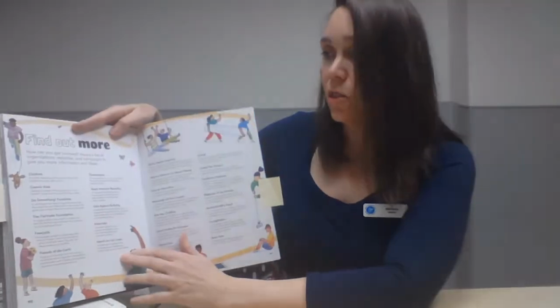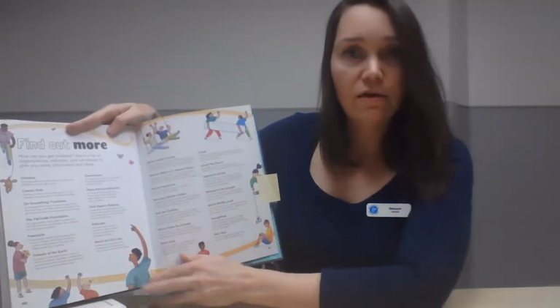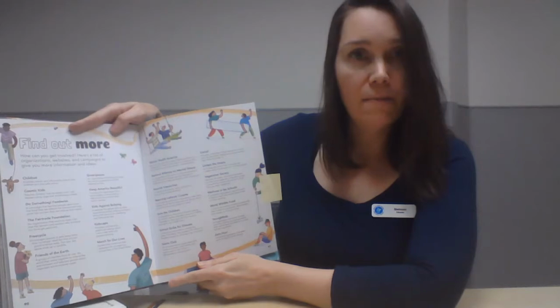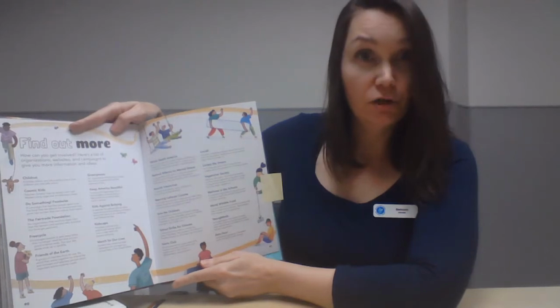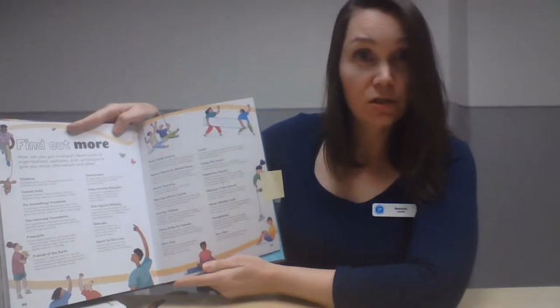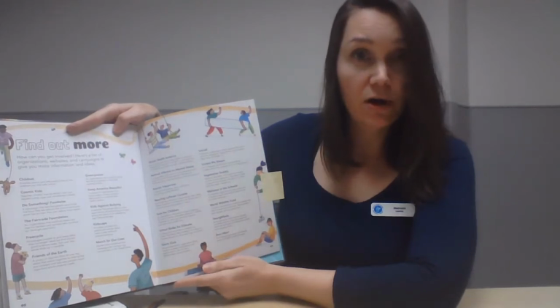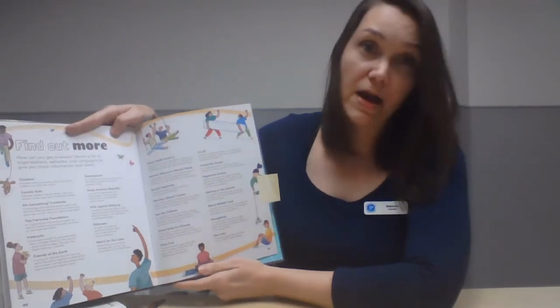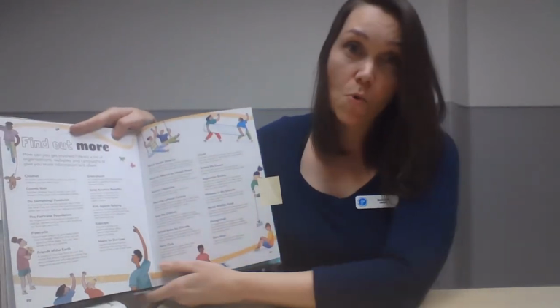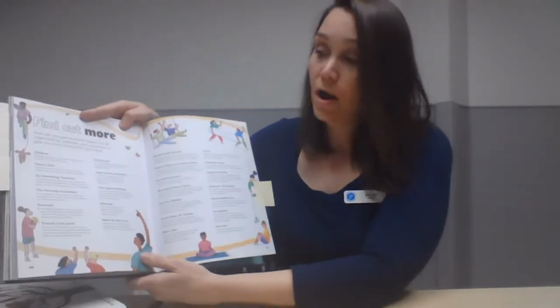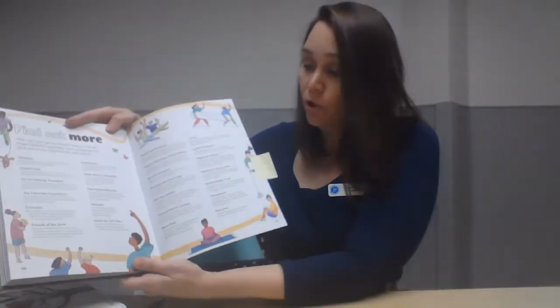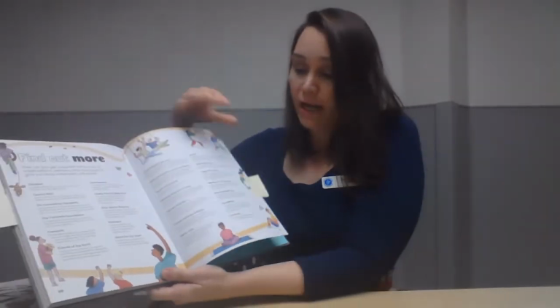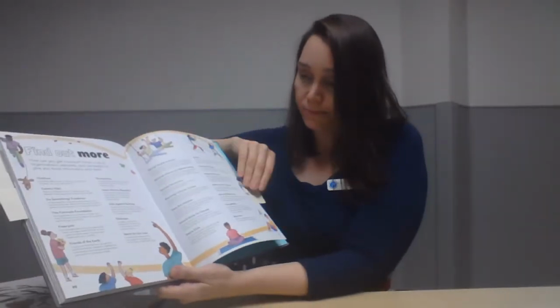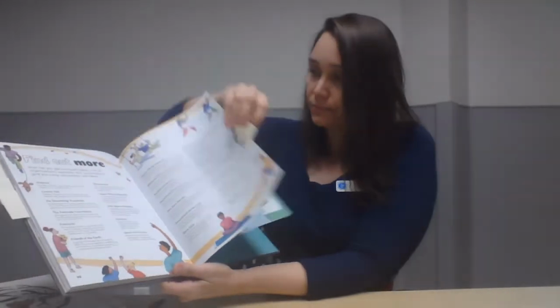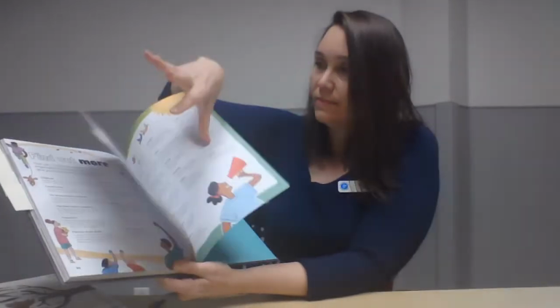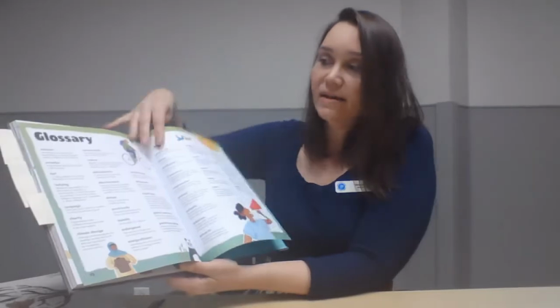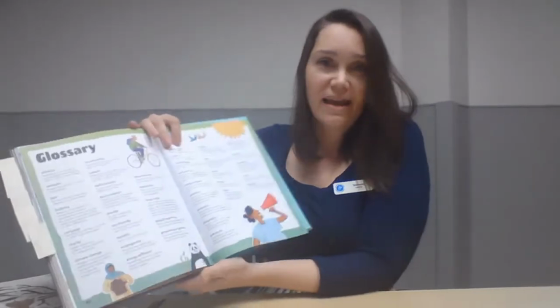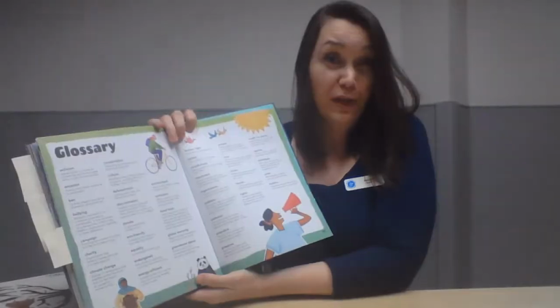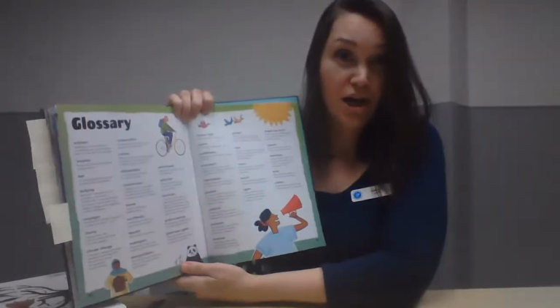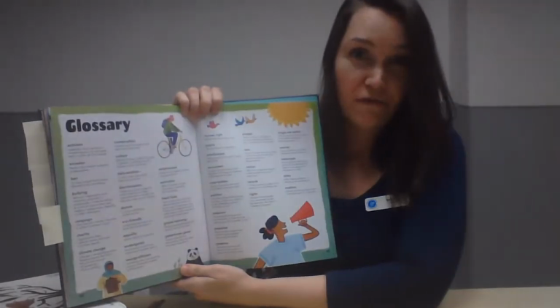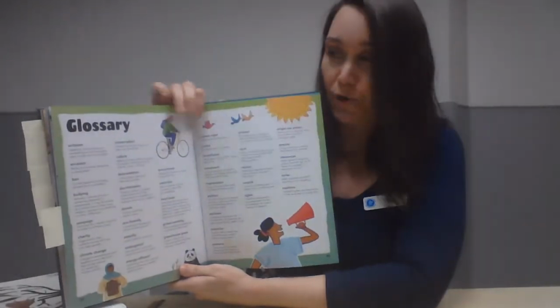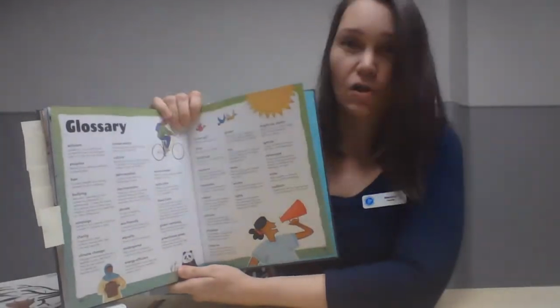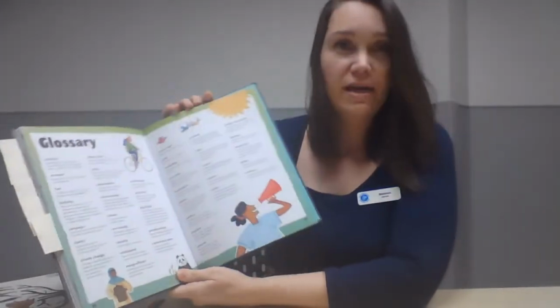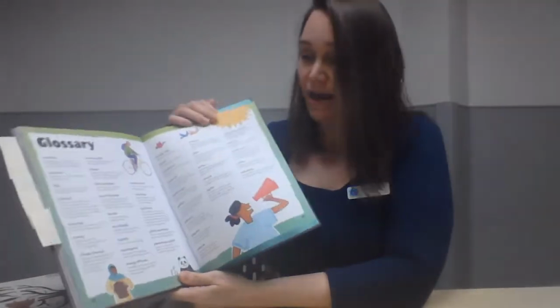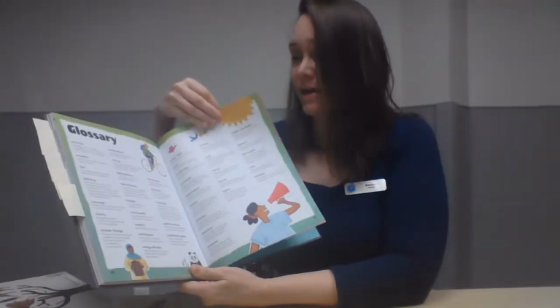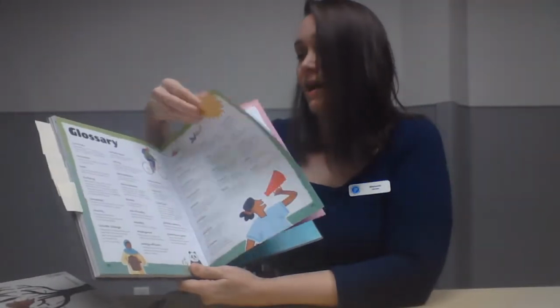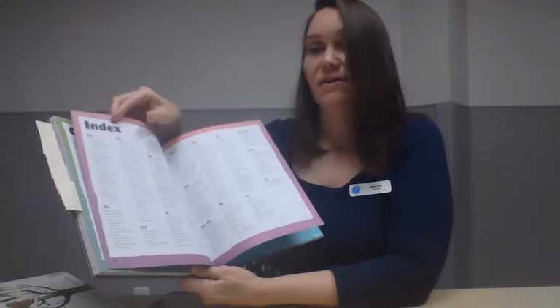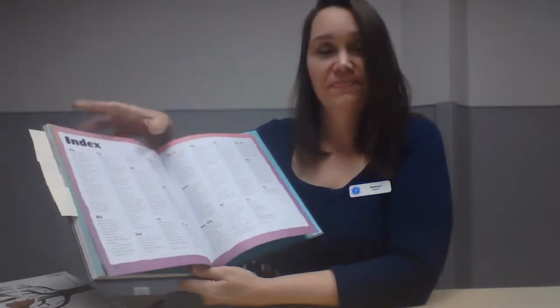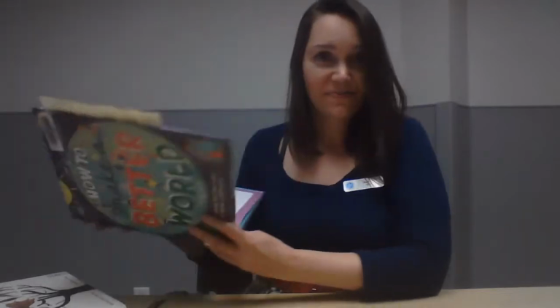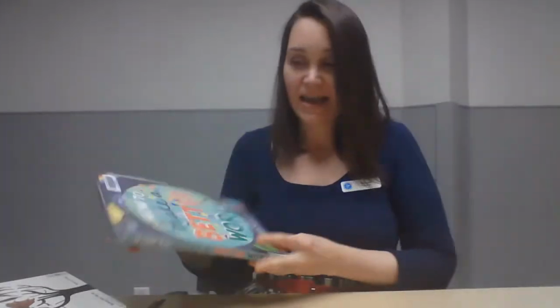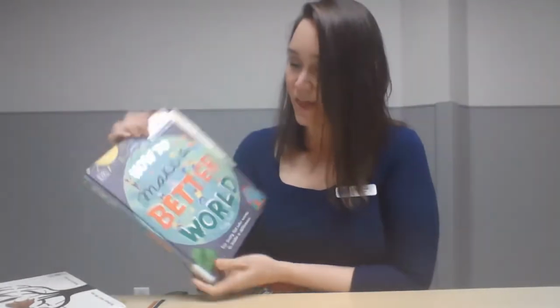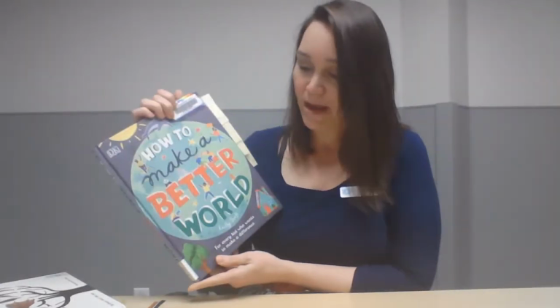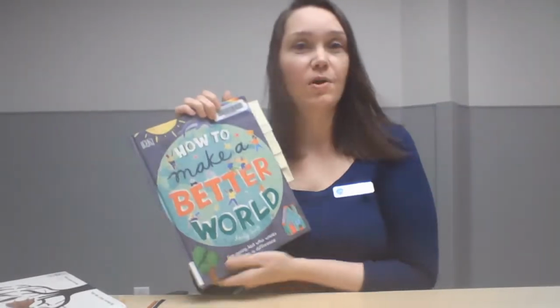There are lots of additional resources pointing to credible information, and like any really good non-fiction book, there's a glossary and an index at the end. That's 'How to Make a Better World.'